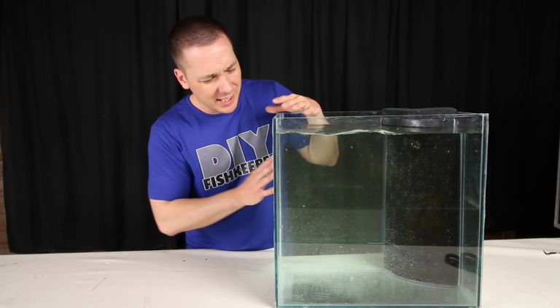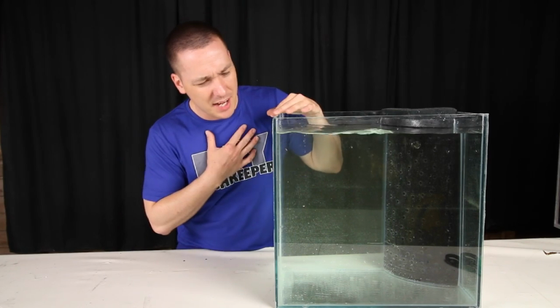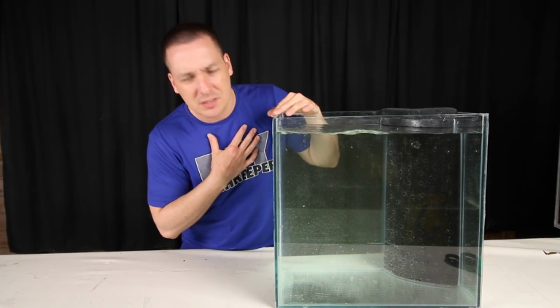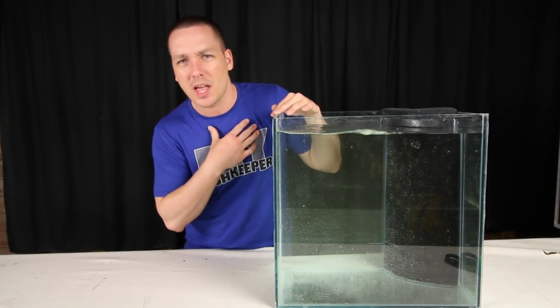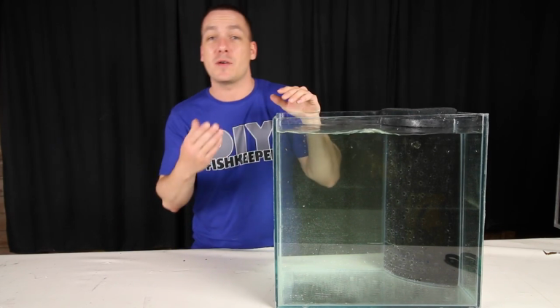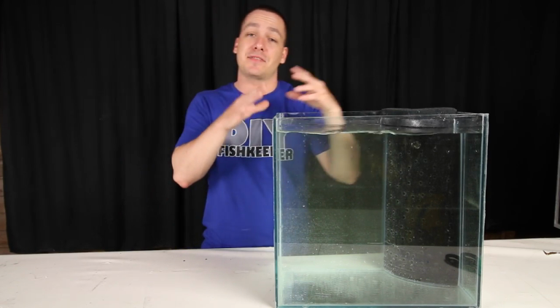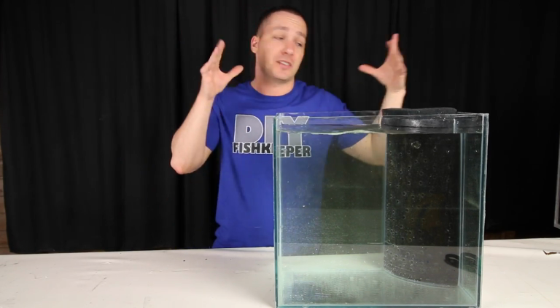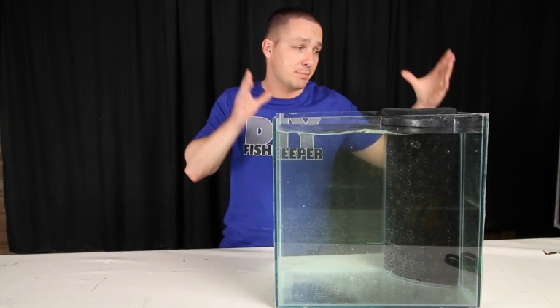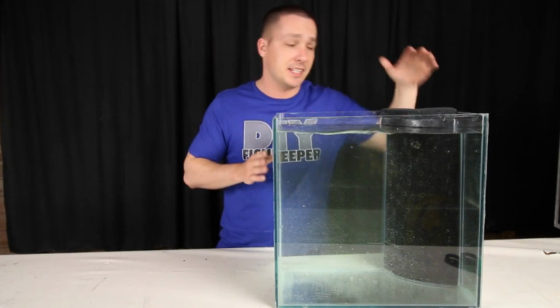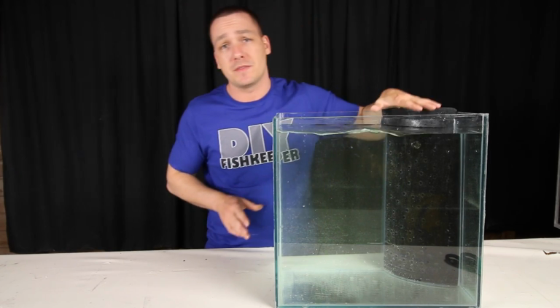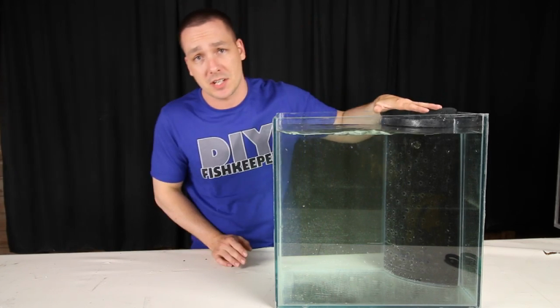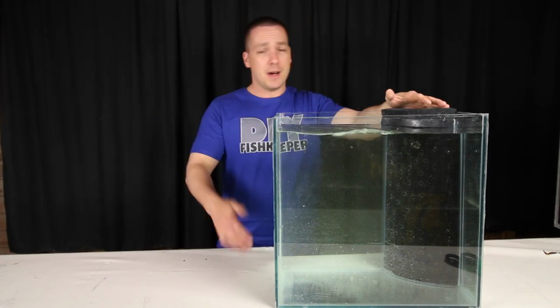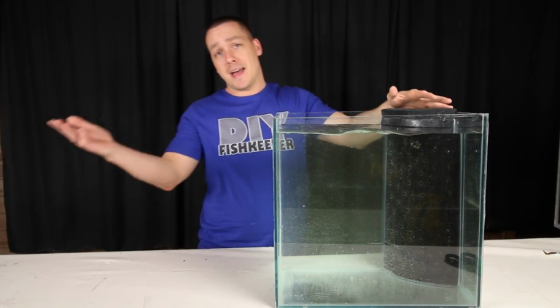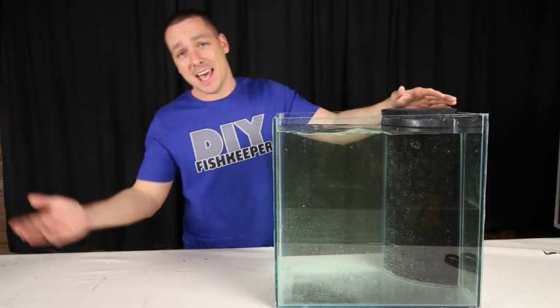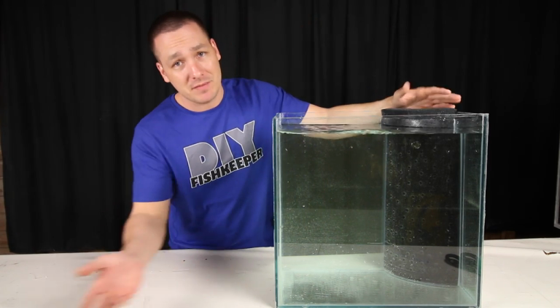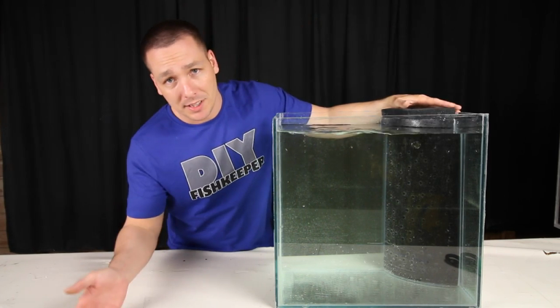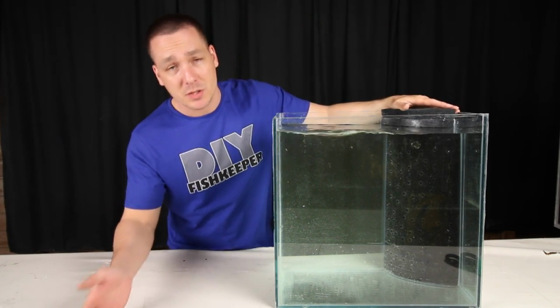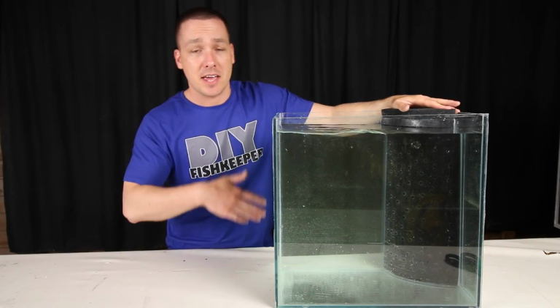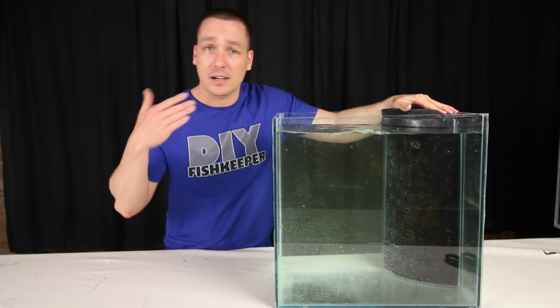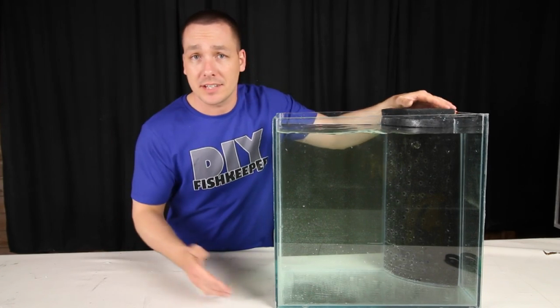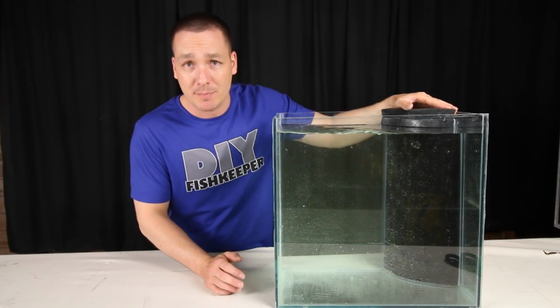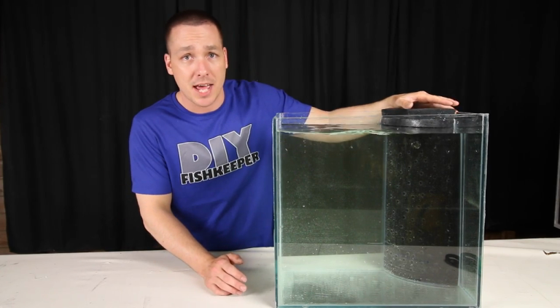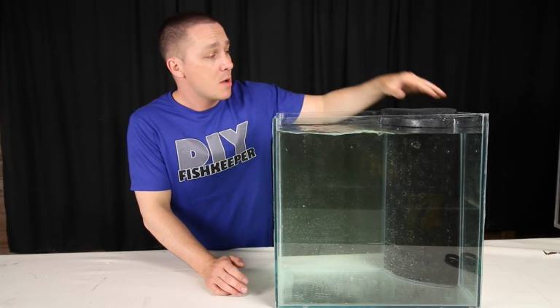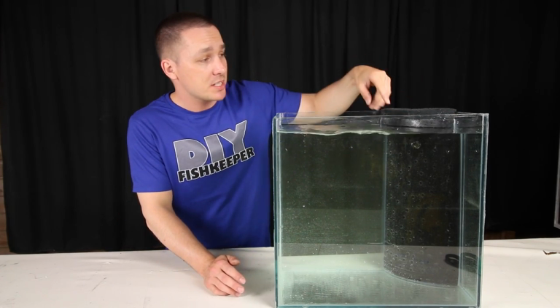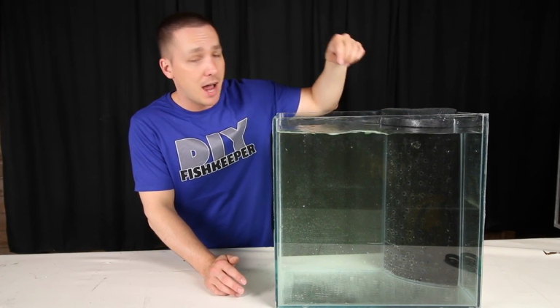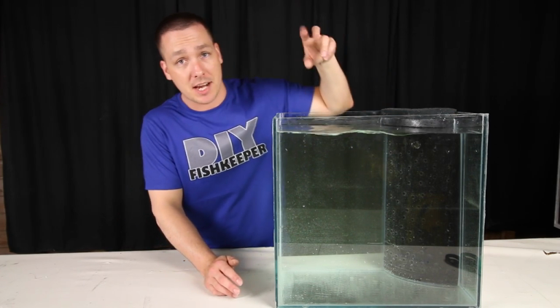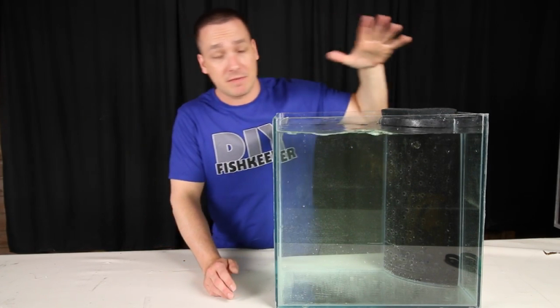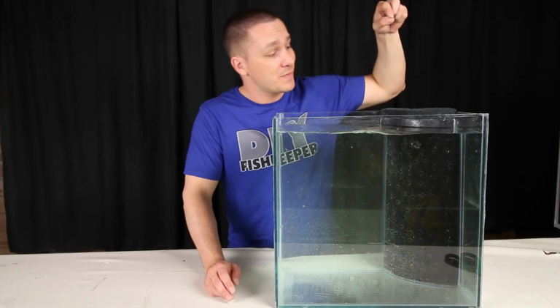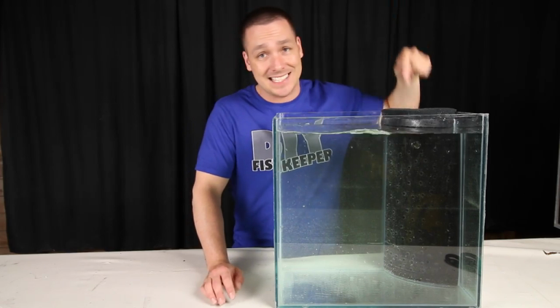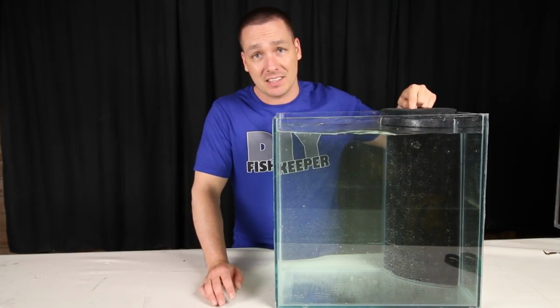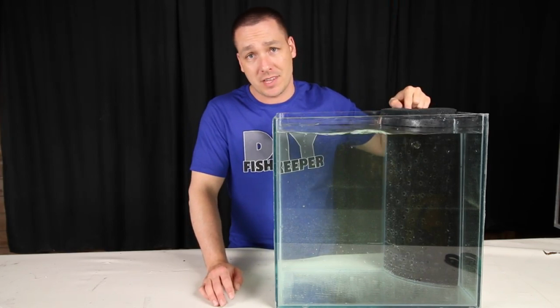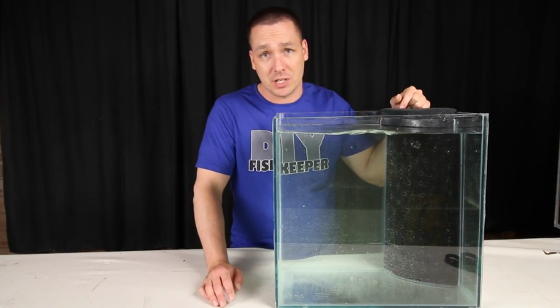The only con I personally don't like is that you actually have to drain your tank completely to get one of these installed. But with that said, many of you are willing to do that or are considering setting up a new tank. Personally, if I were to set up a big fish room, this is exactly the filter that I would use.